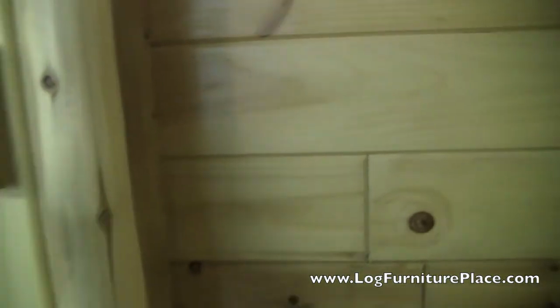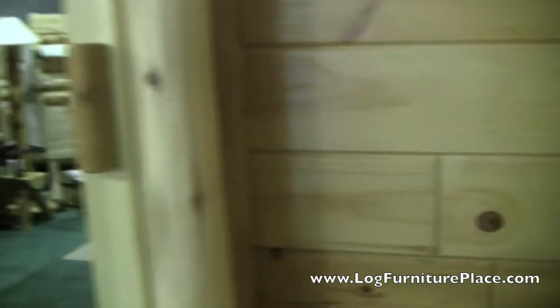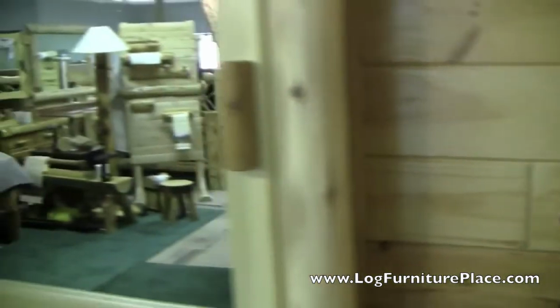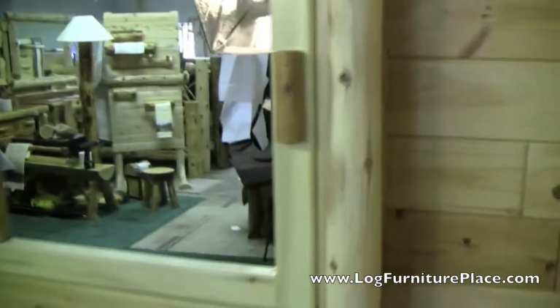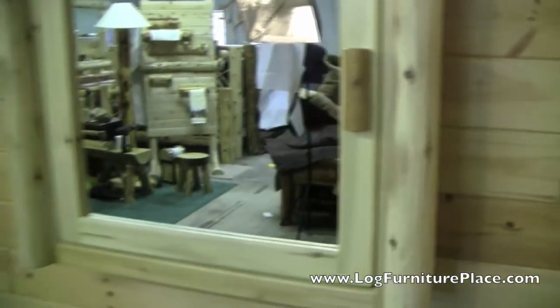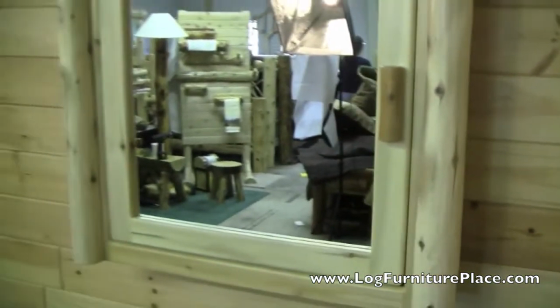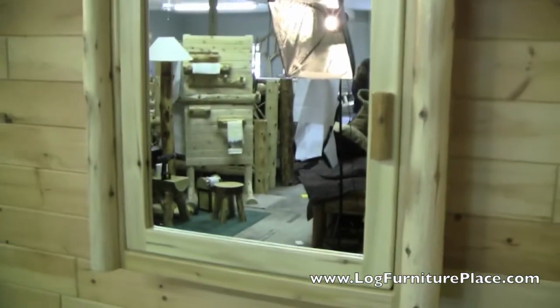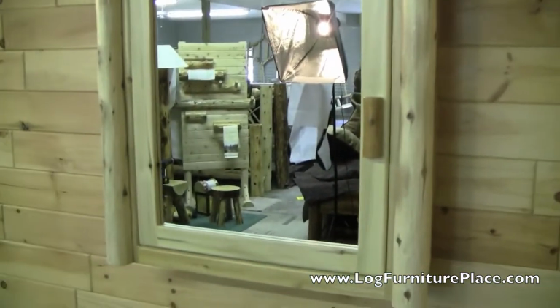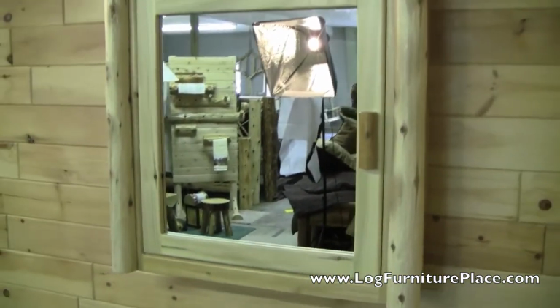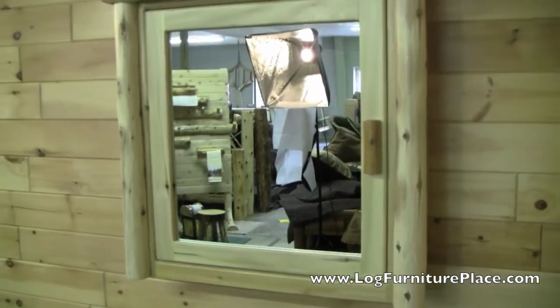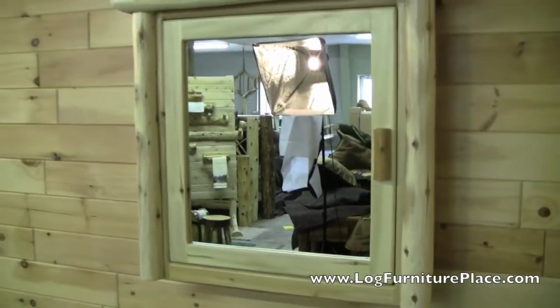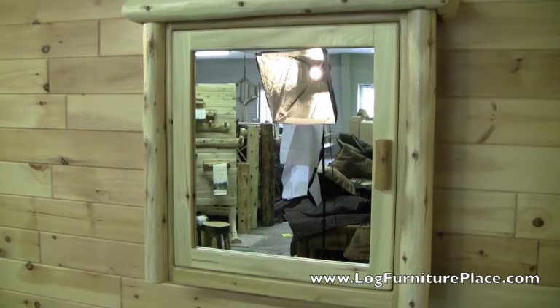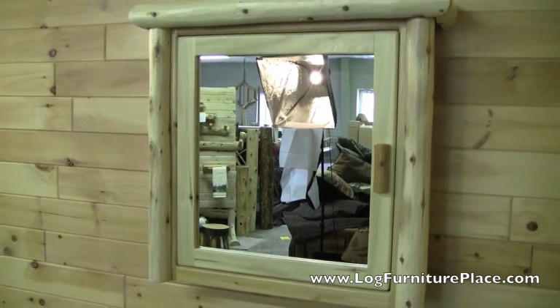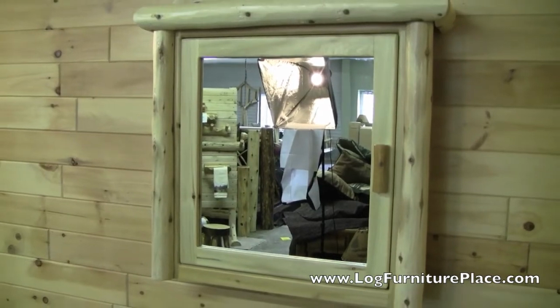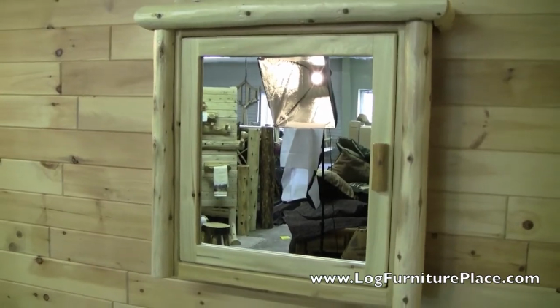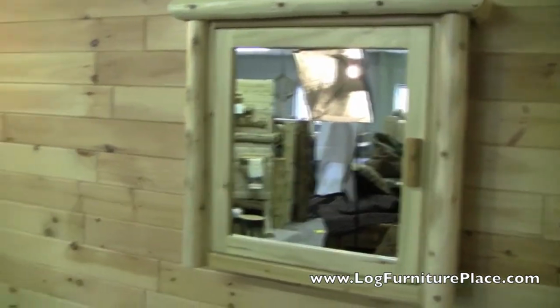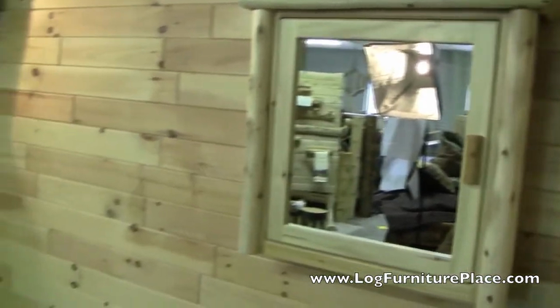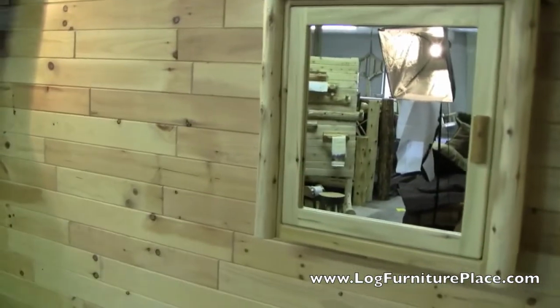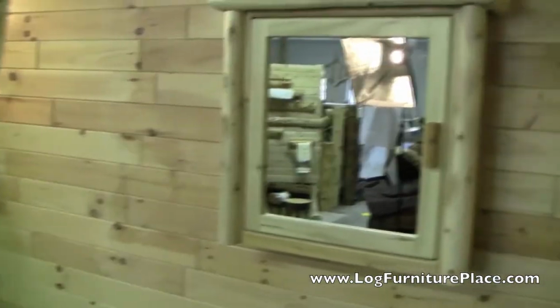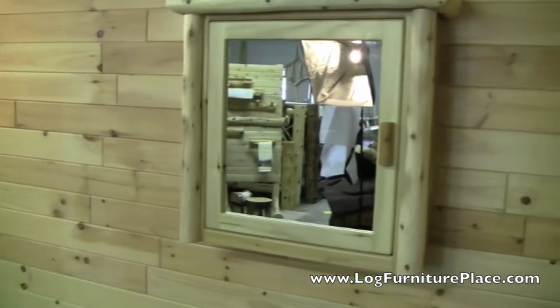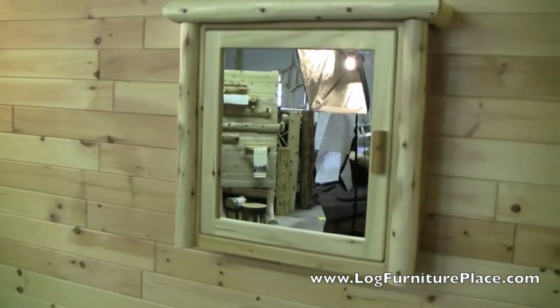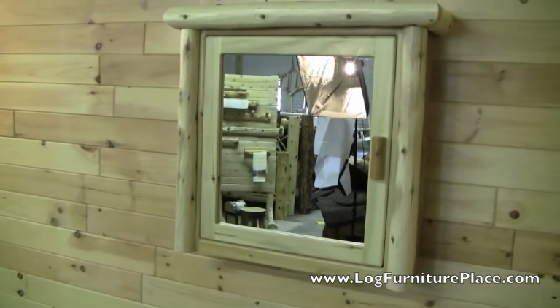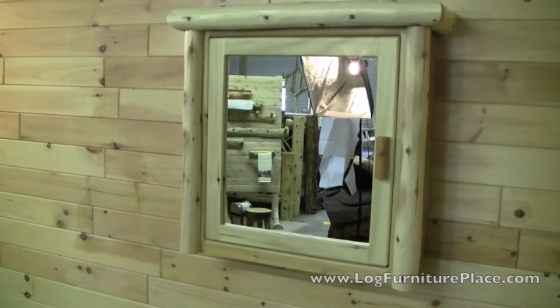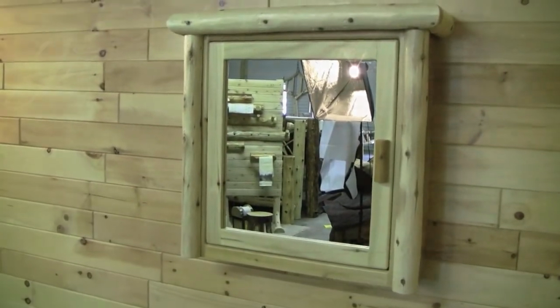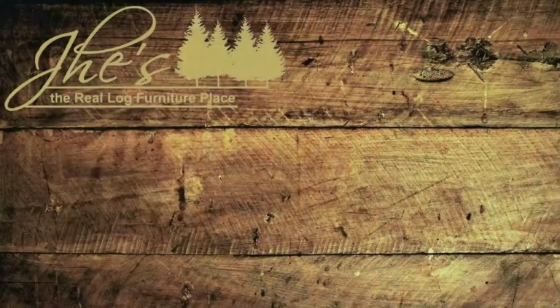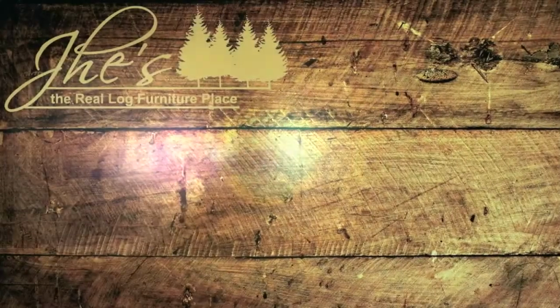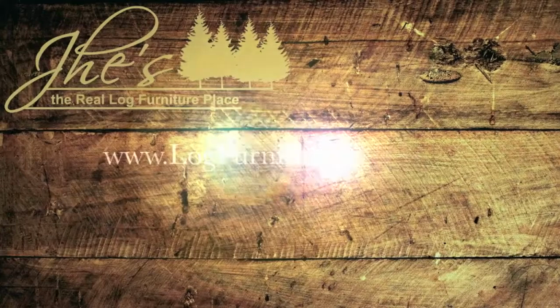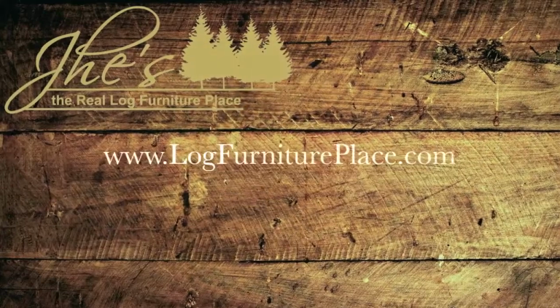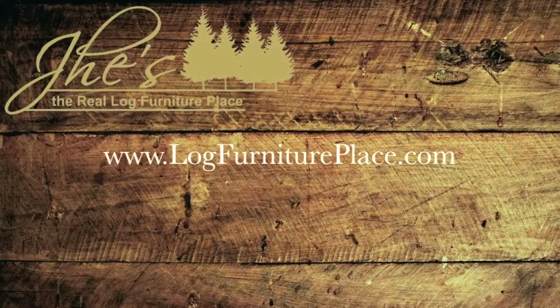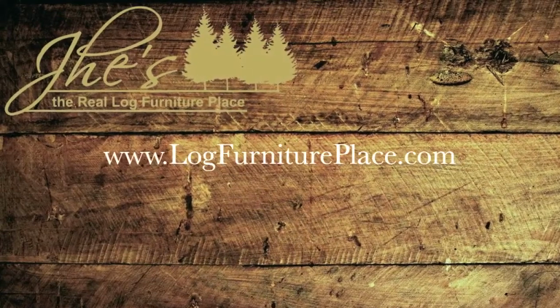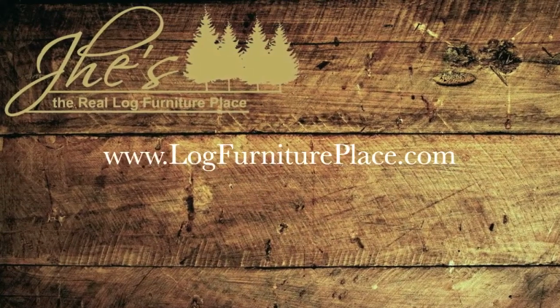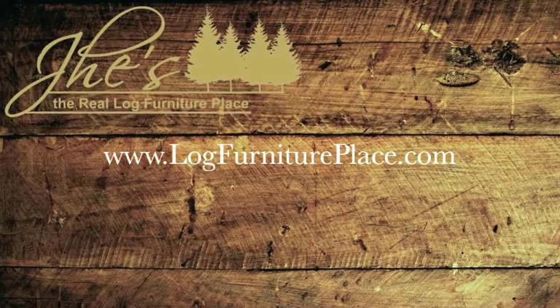This medicine cabinet will go with a variety of our bathroom vanities. You can find them all on our website at LogFurniturePlace.com.